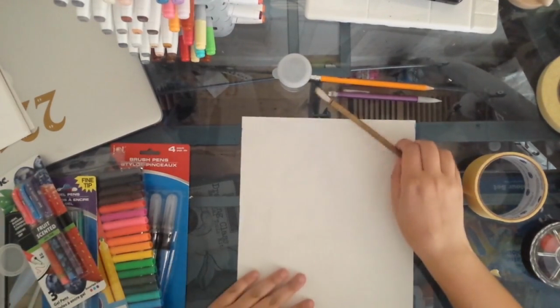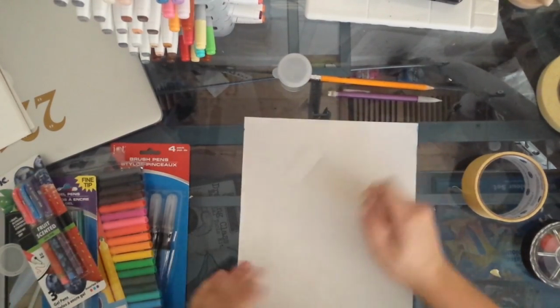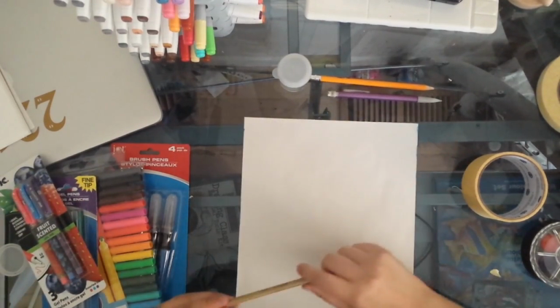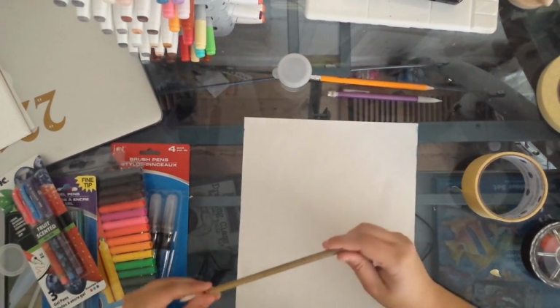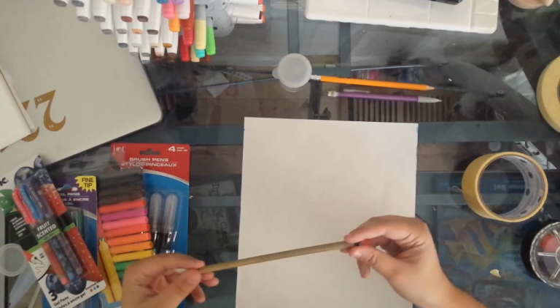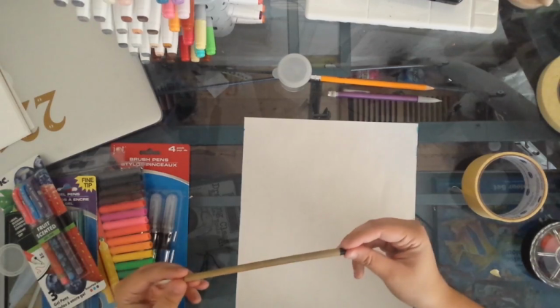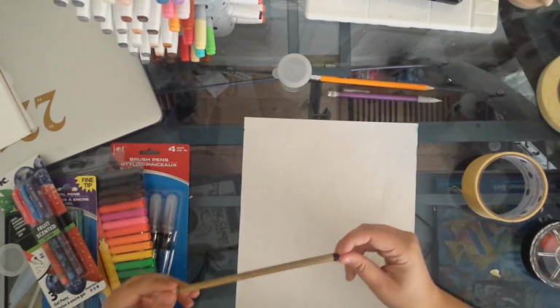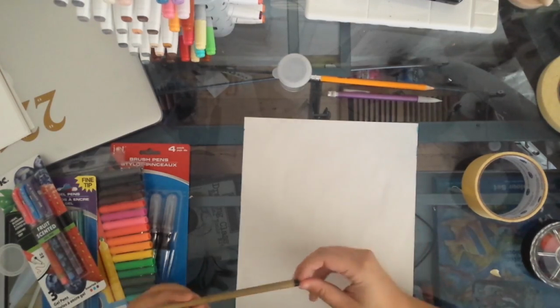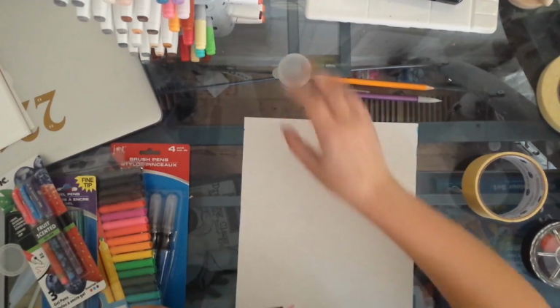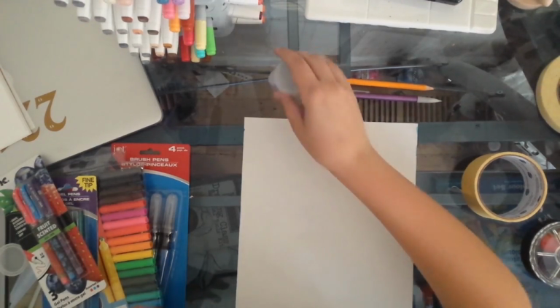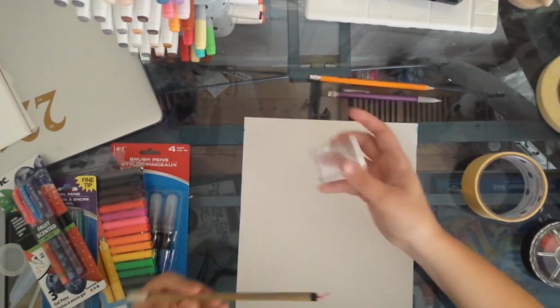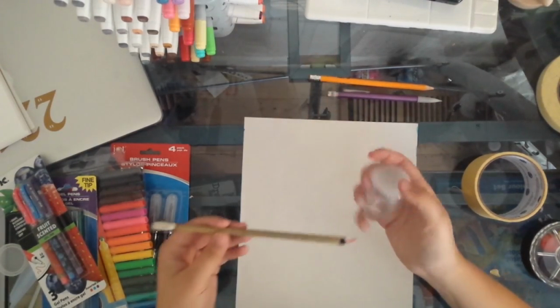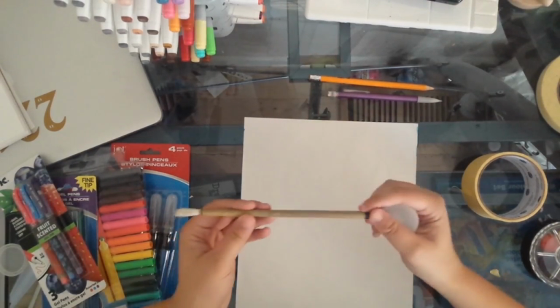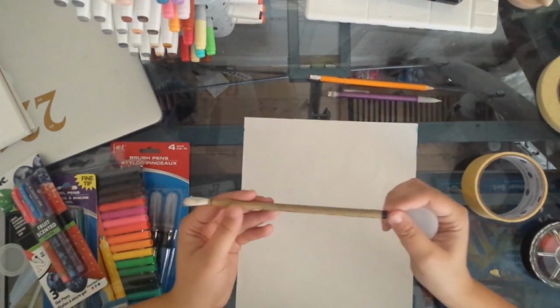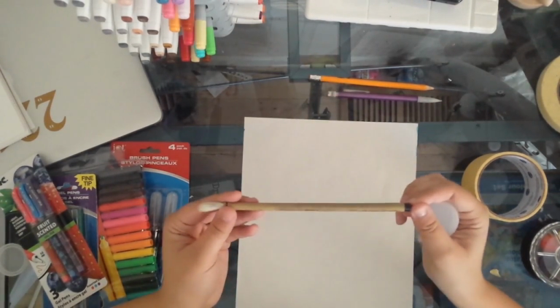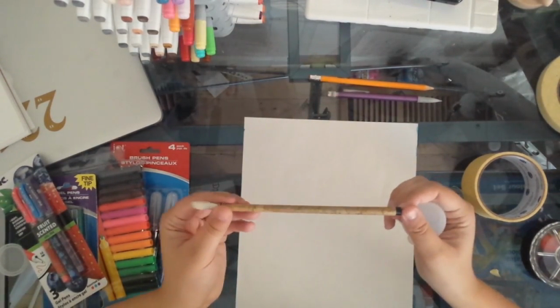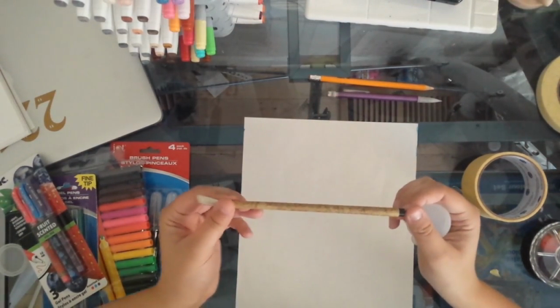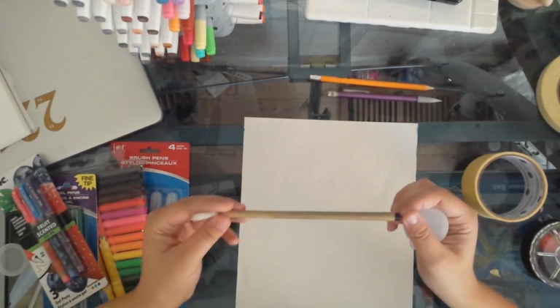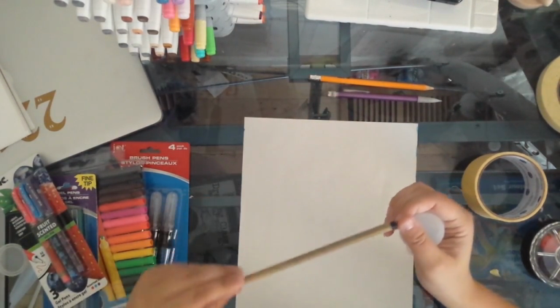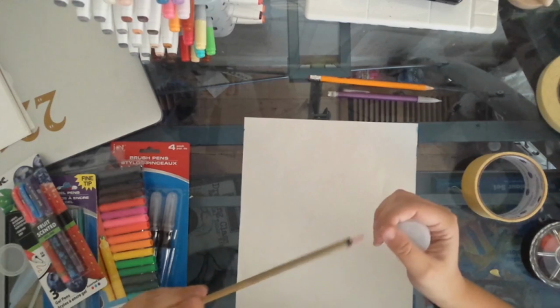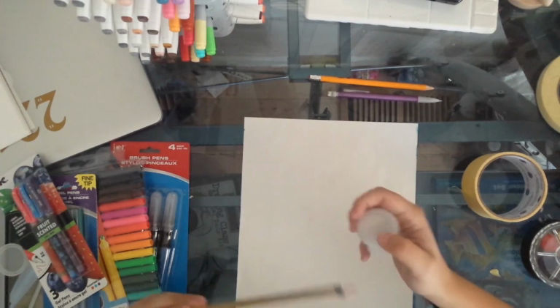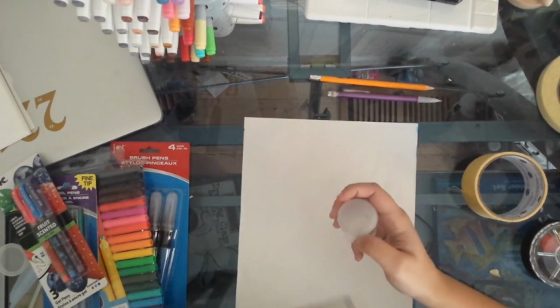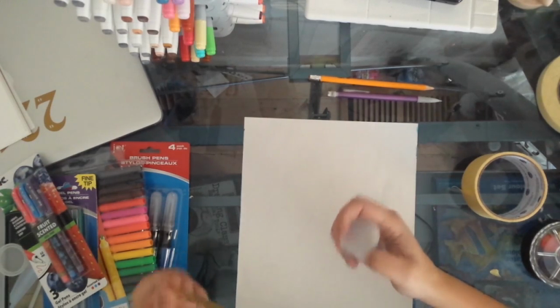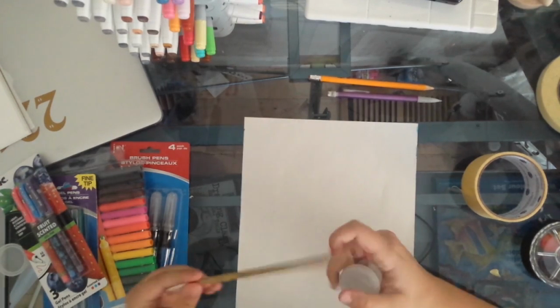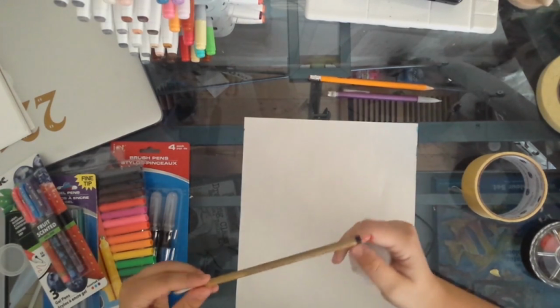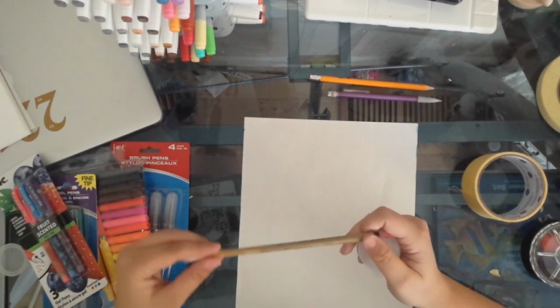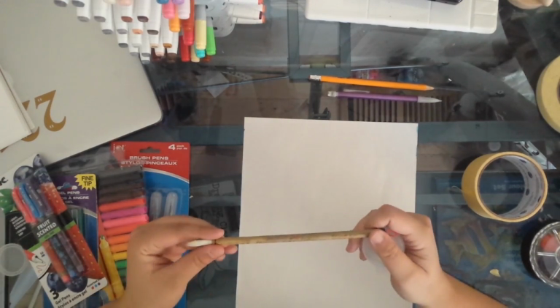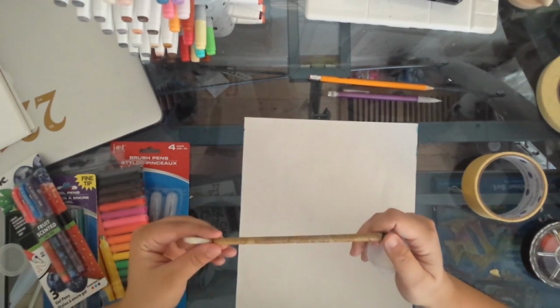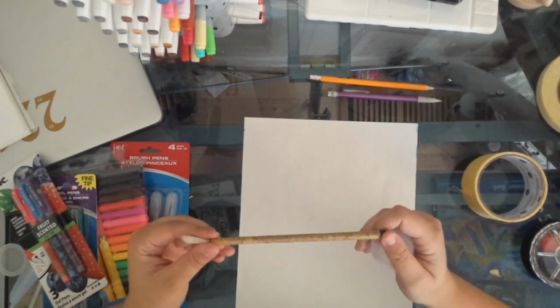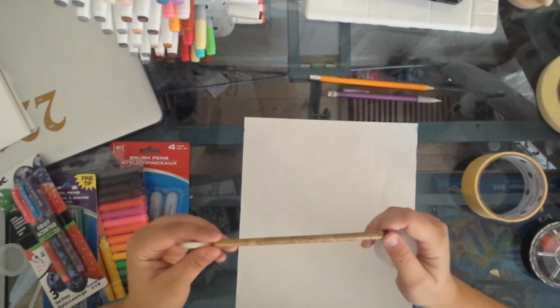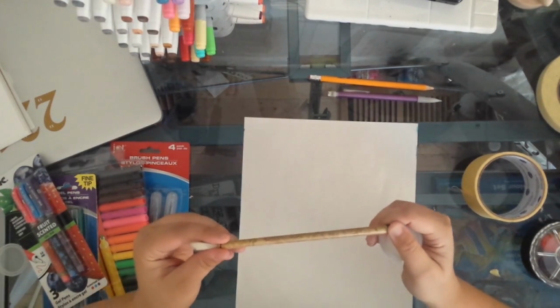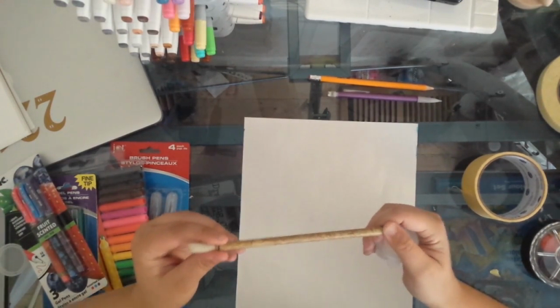I am also going to be using this bamboo brush from the Daiso store. The Daiso is the Japanese version of the dollar store pretty much — it's the dollar fifty store.